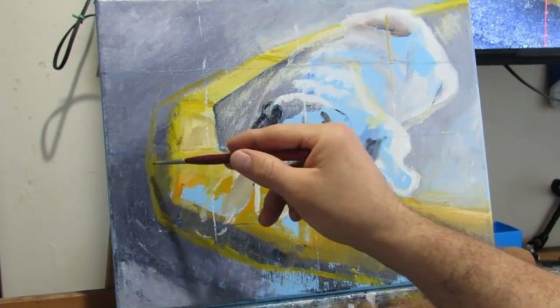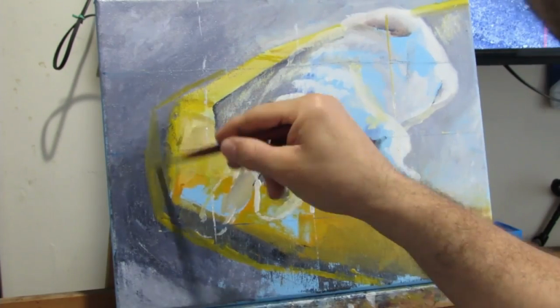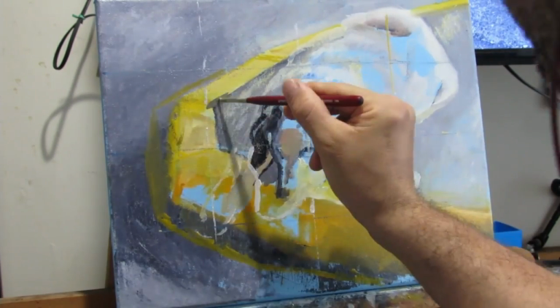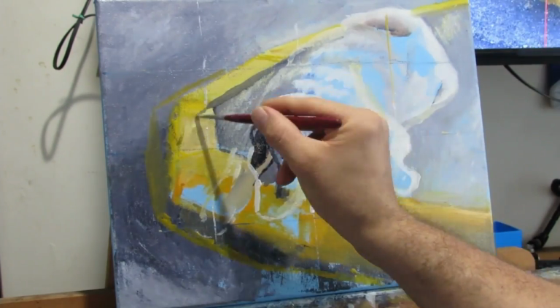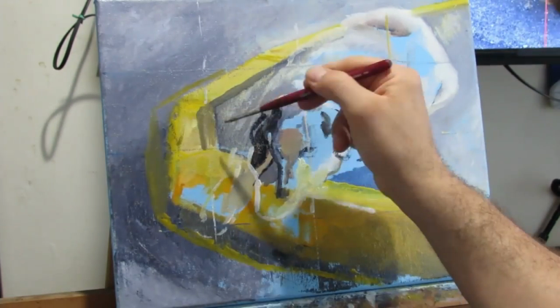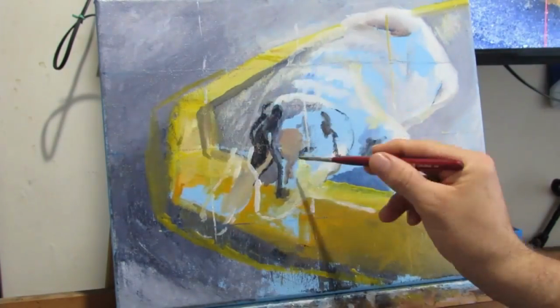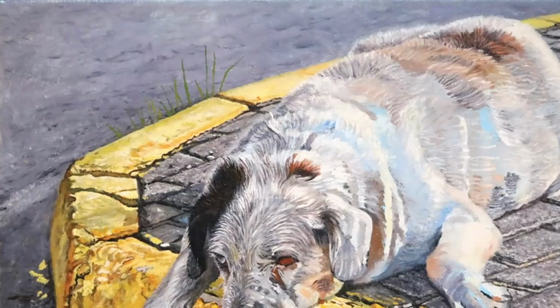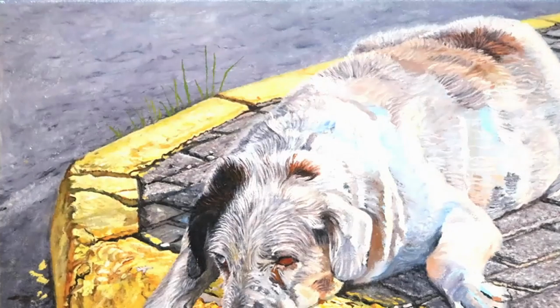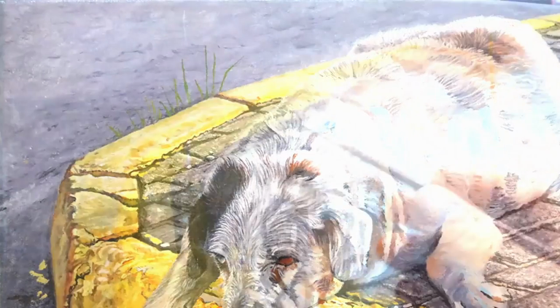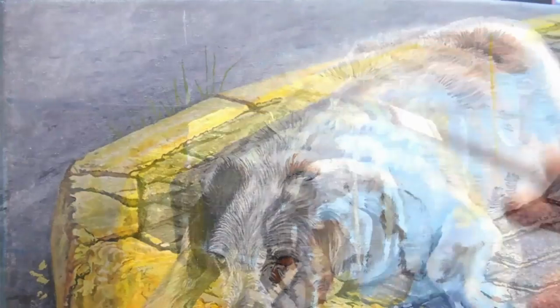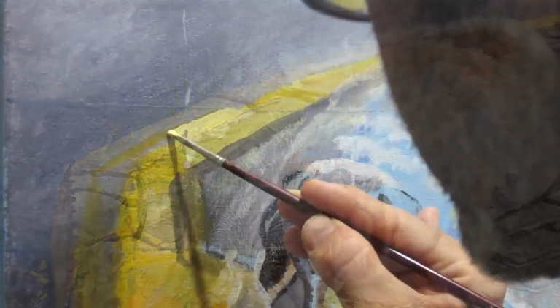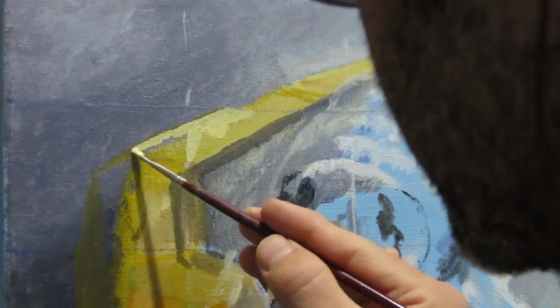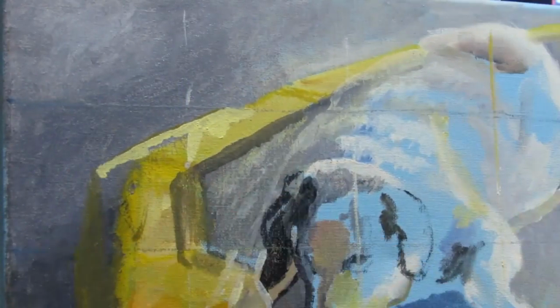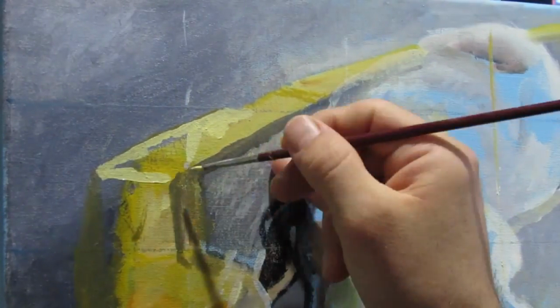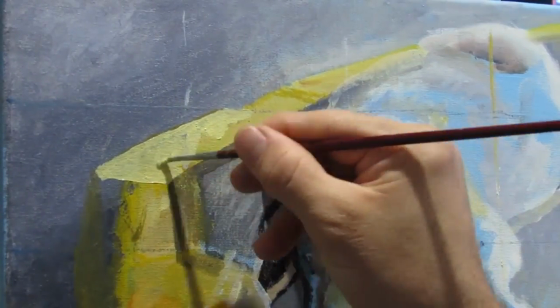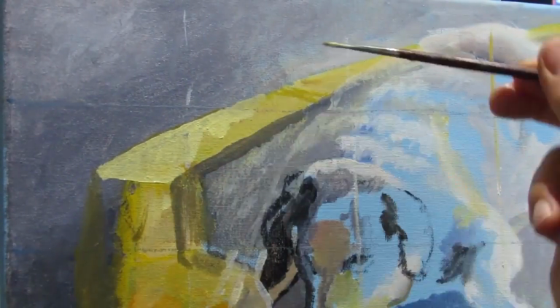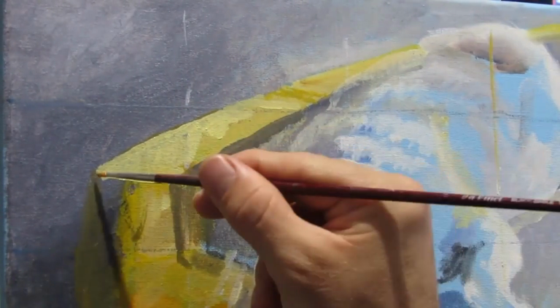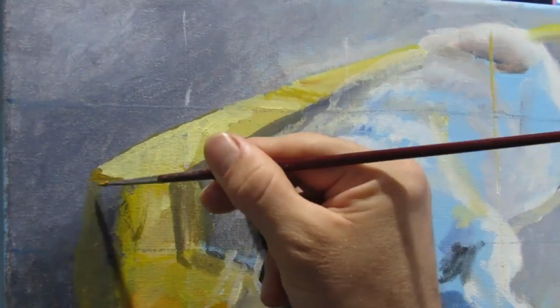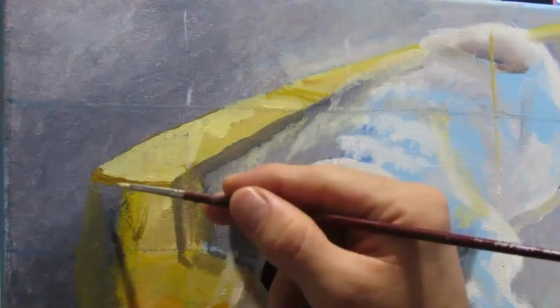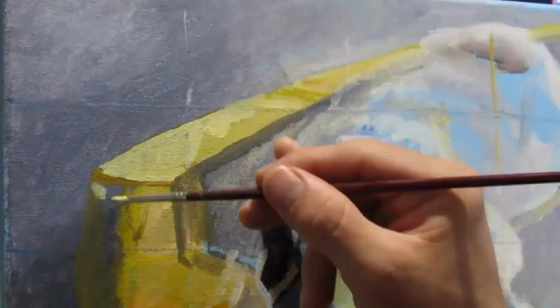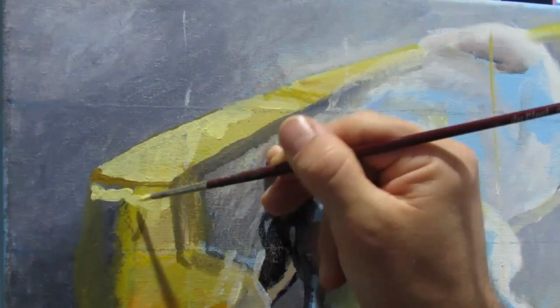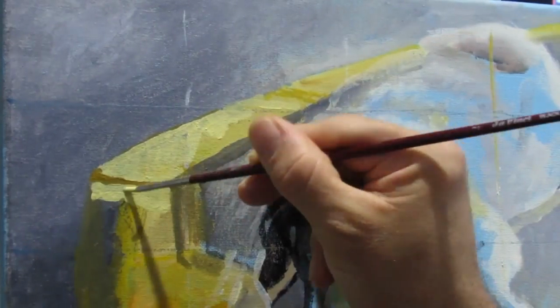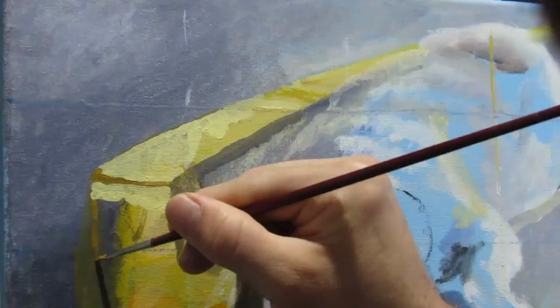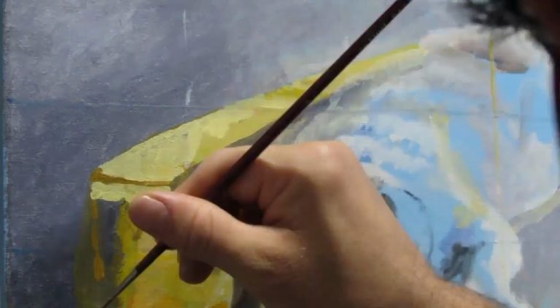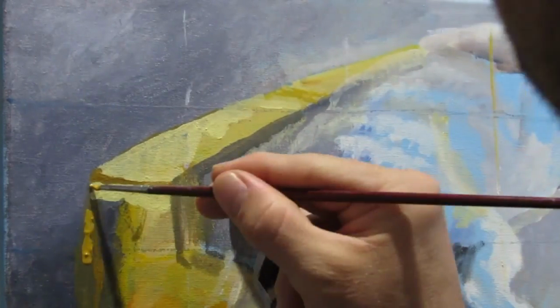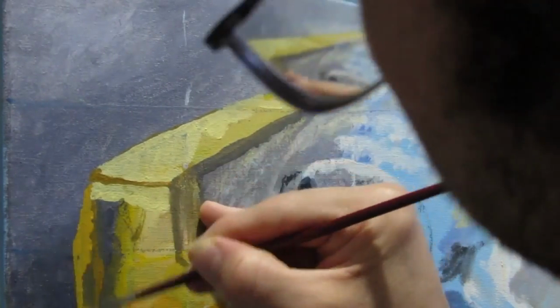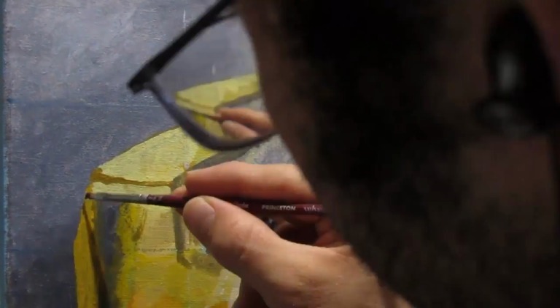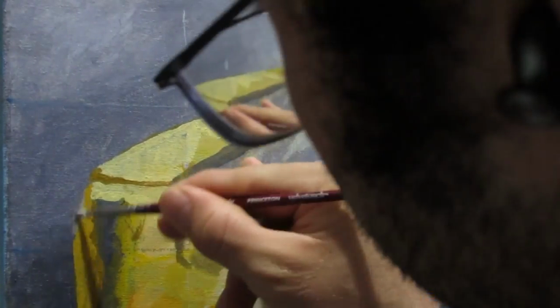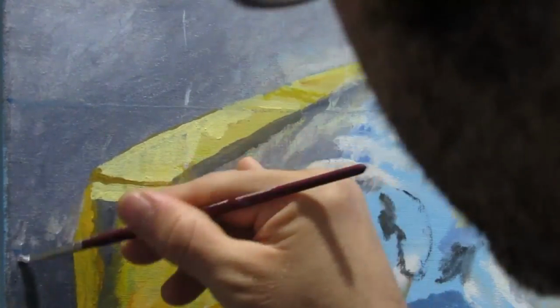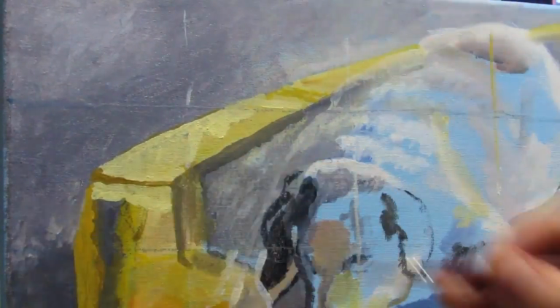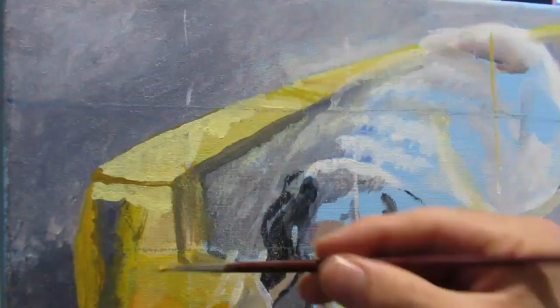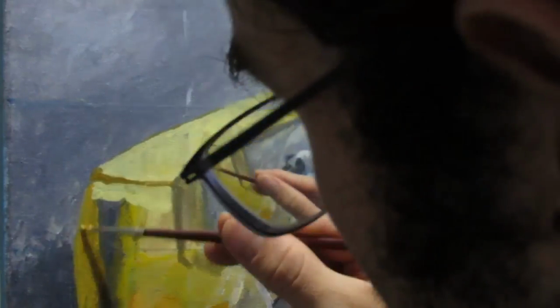I also adjusted the photo that I was using because I didn't like the way I set up the composition. With the help of the grid, I was able to correct a lot of things and I feel like the painting is coming along a lot nicer now, thanks to stopping and thinking that something looked off.